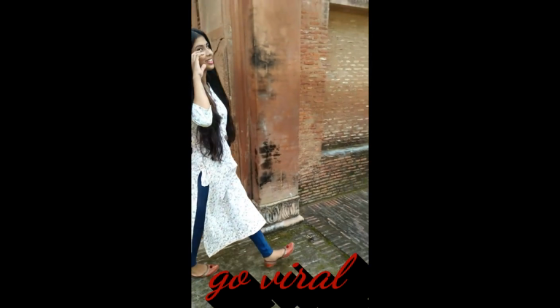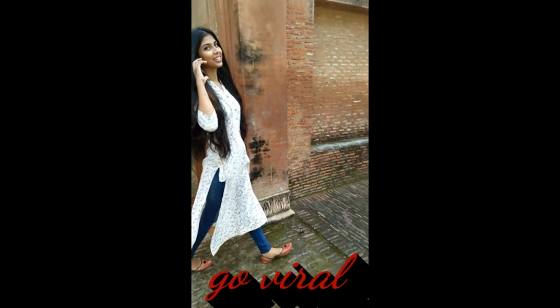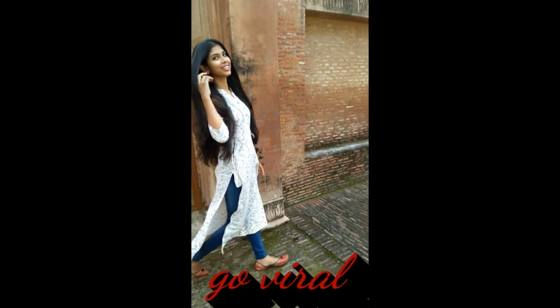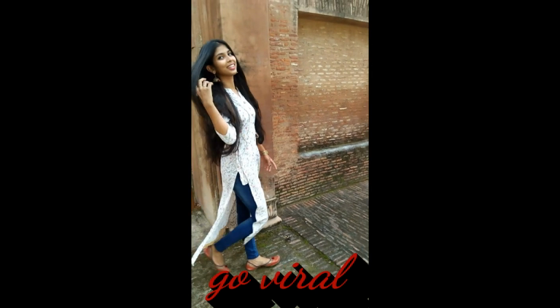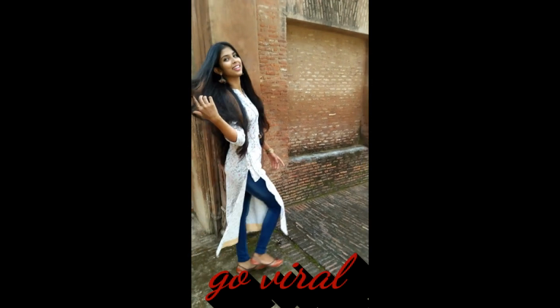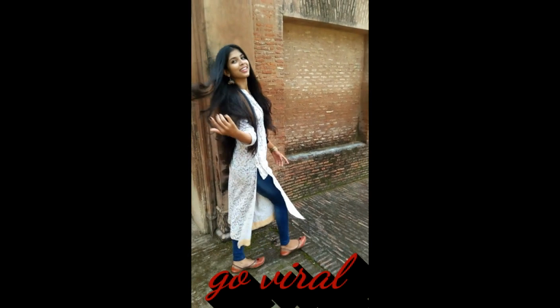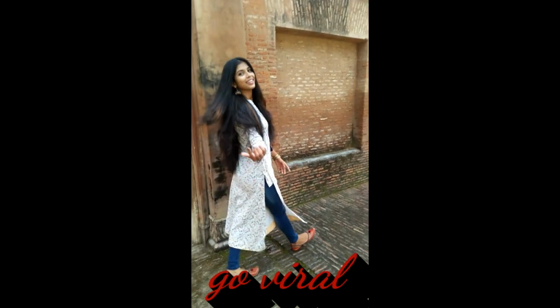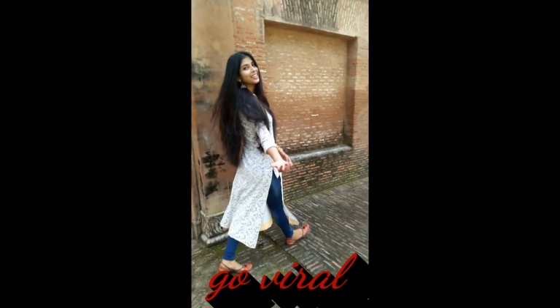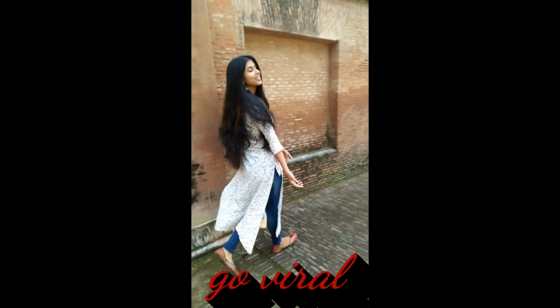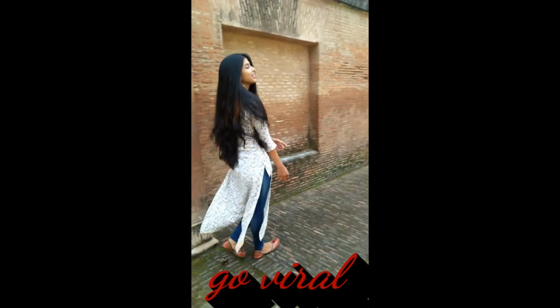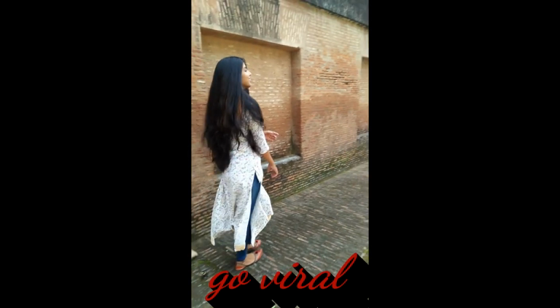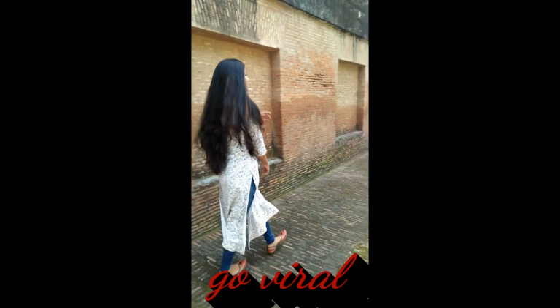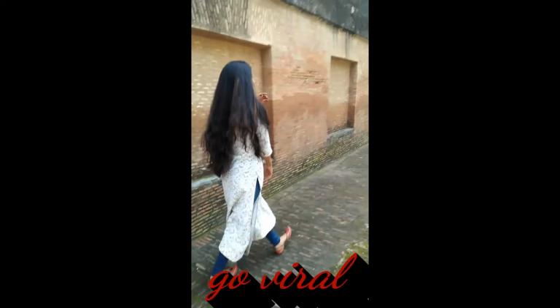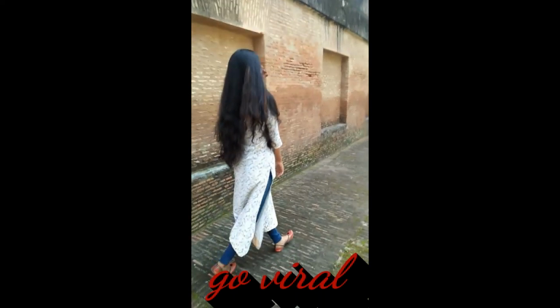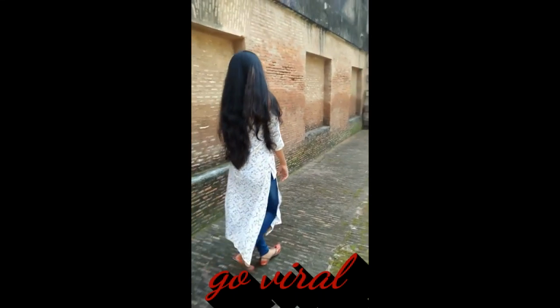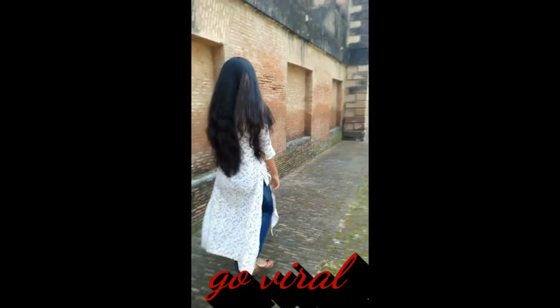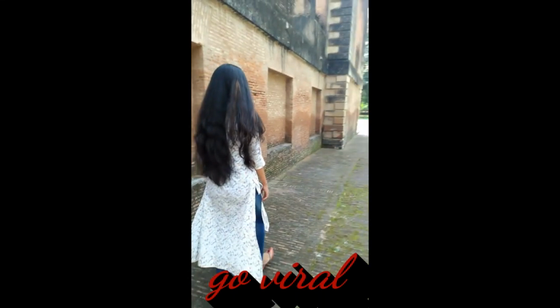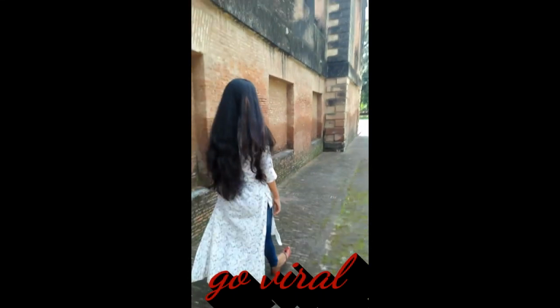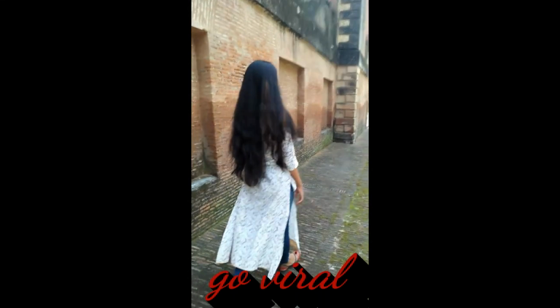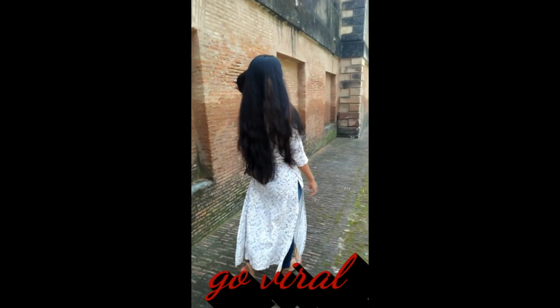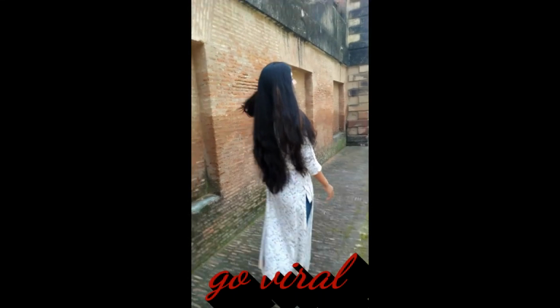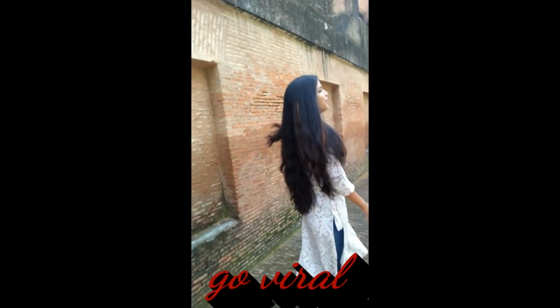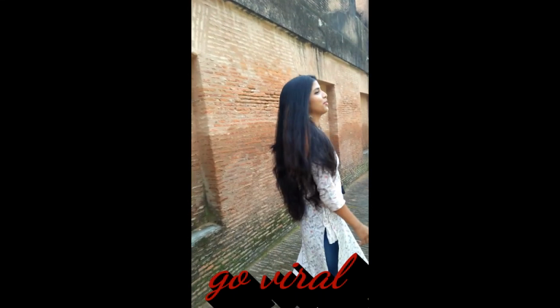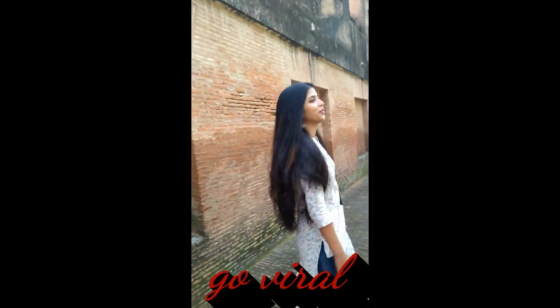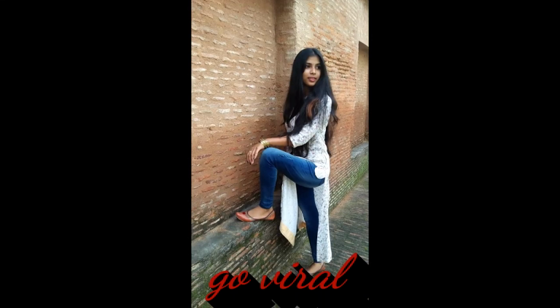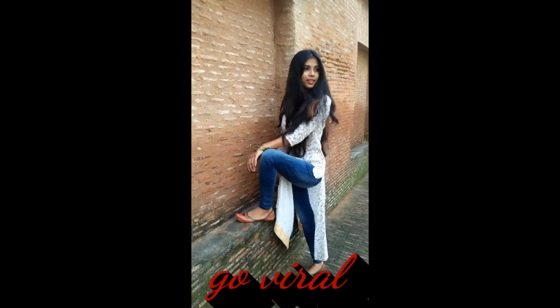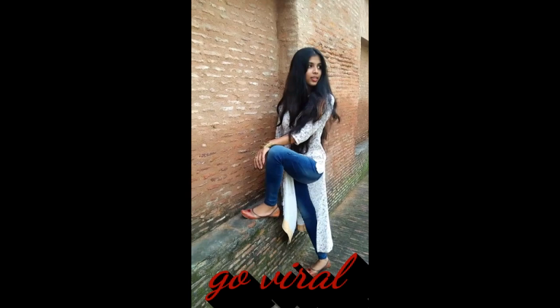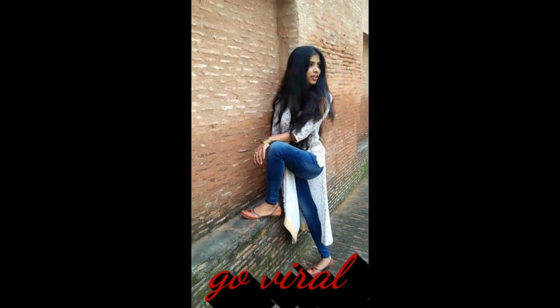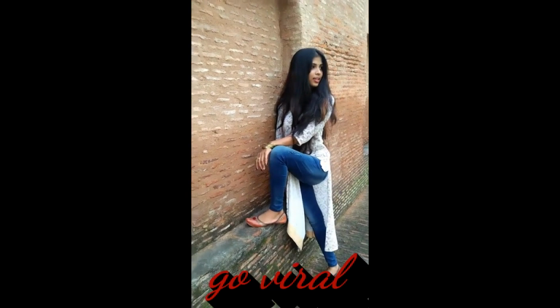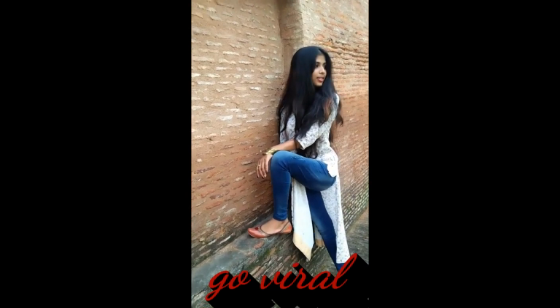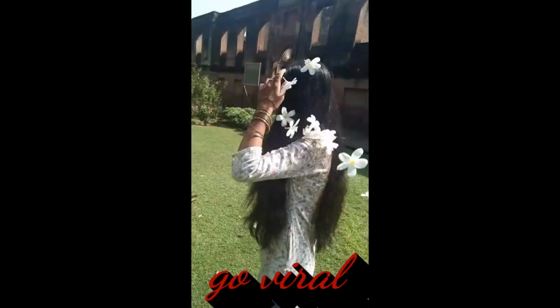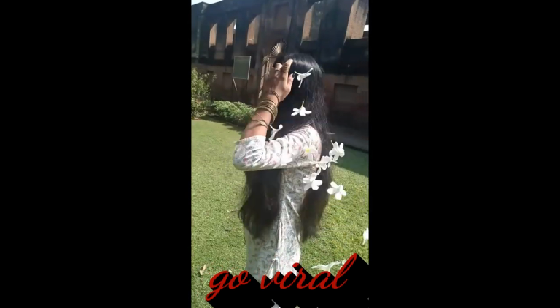These accessories are really the cherry on the top for this simple yet amazing look. Just add a little makeup and you are good to go for any meet and greet or wherever you want to go.